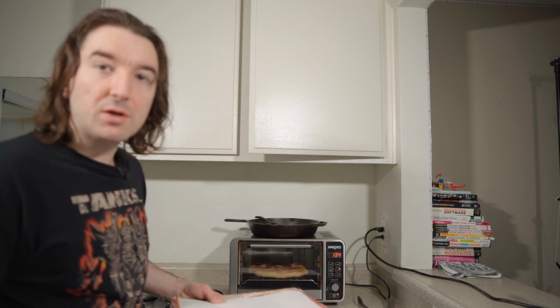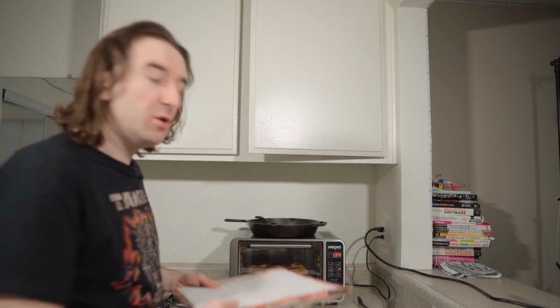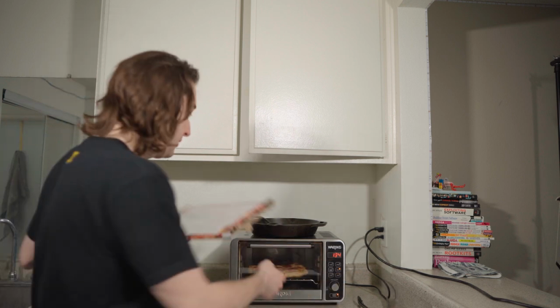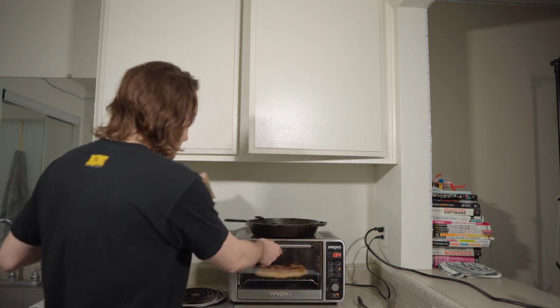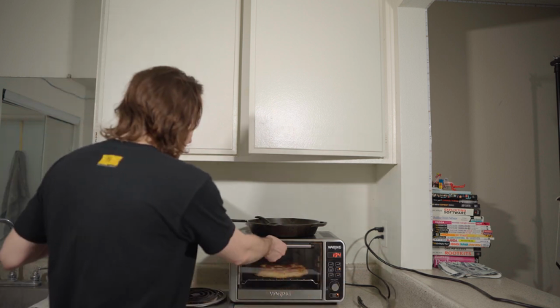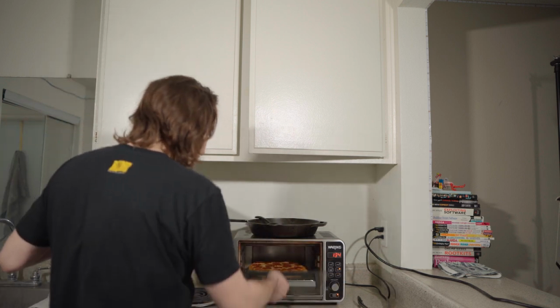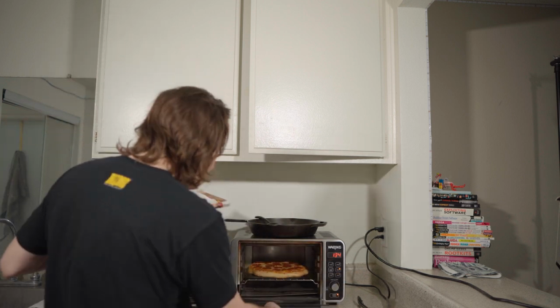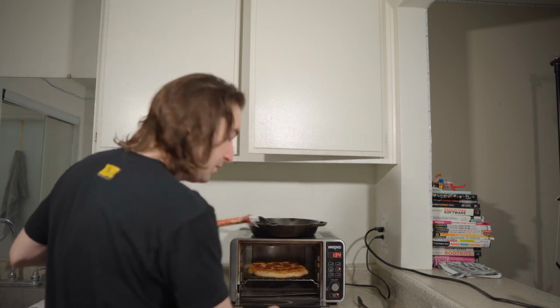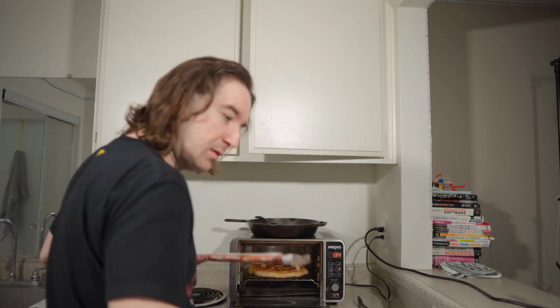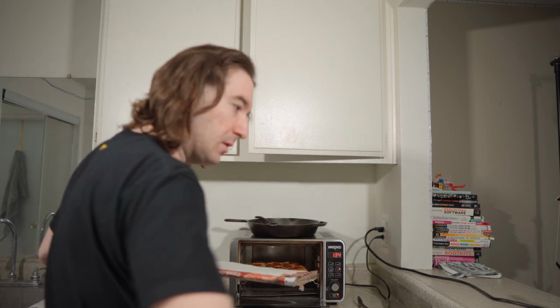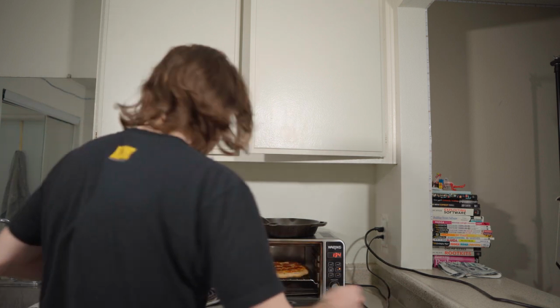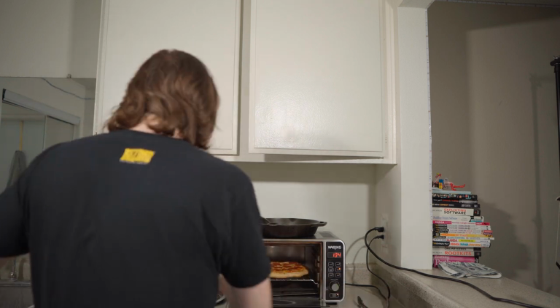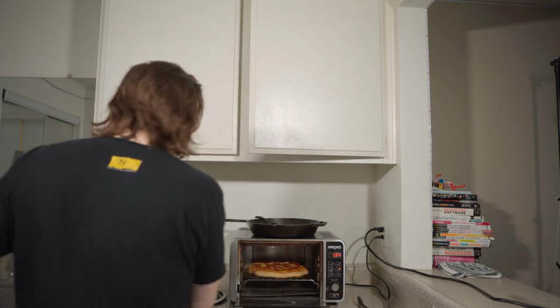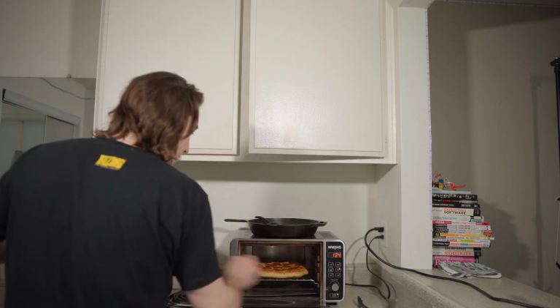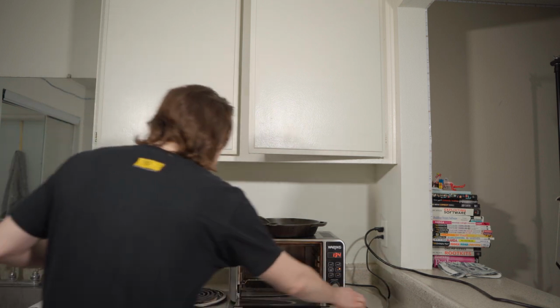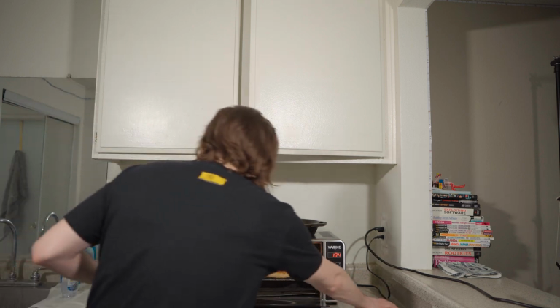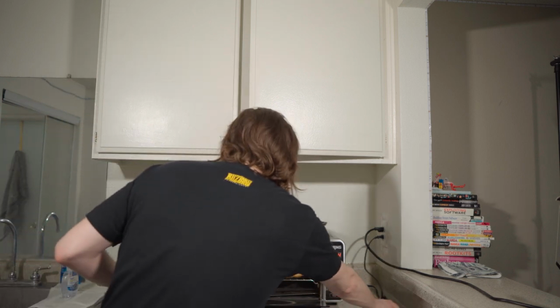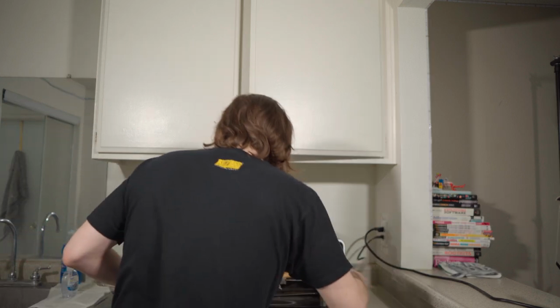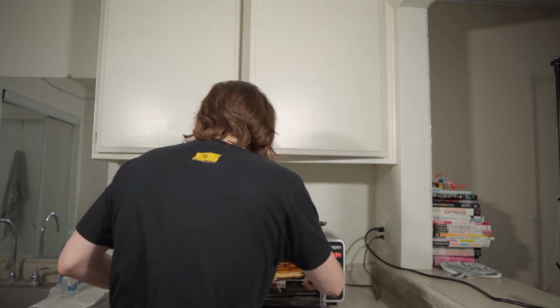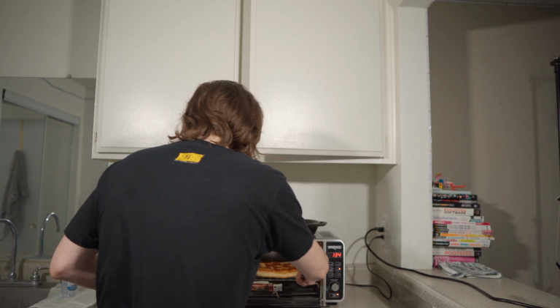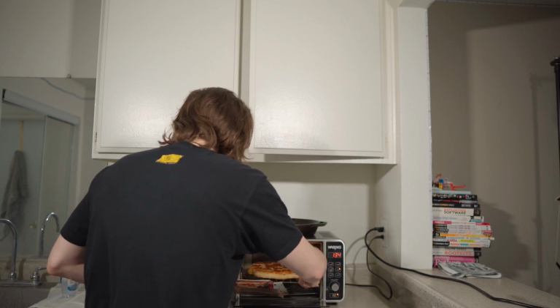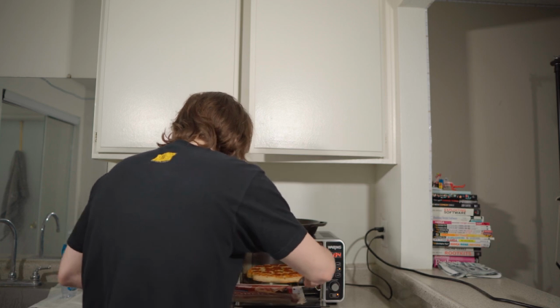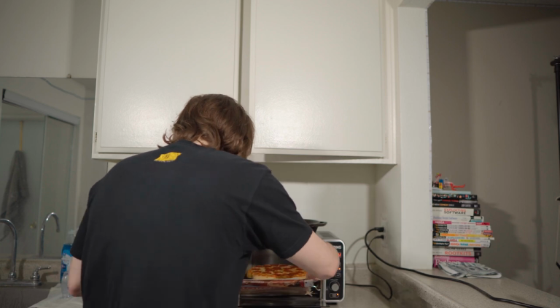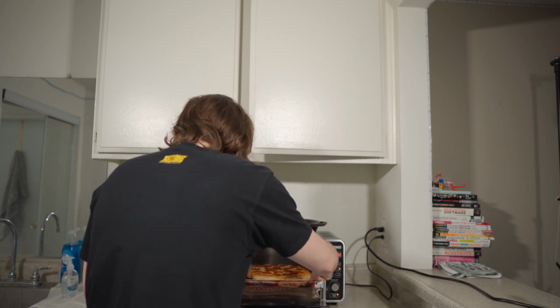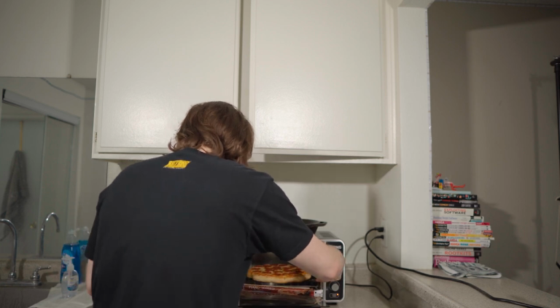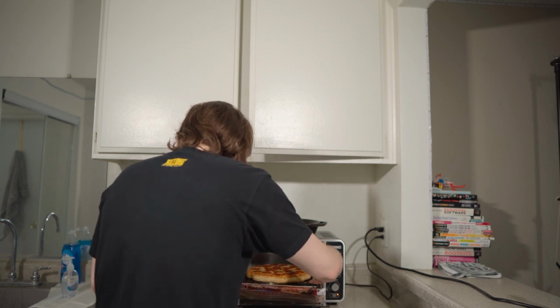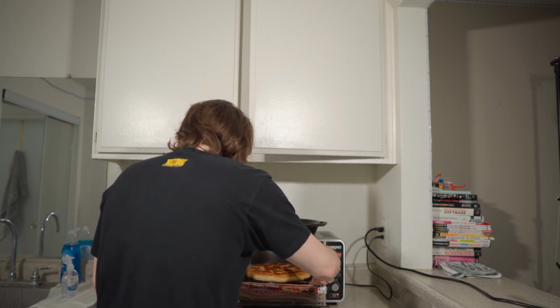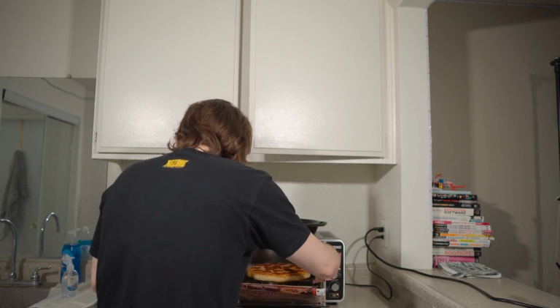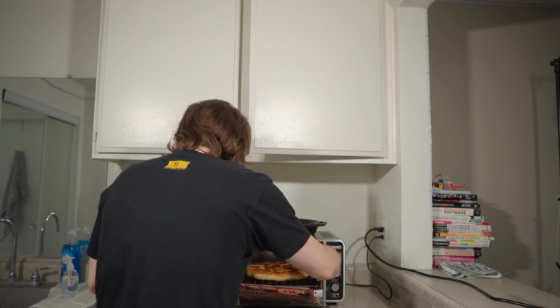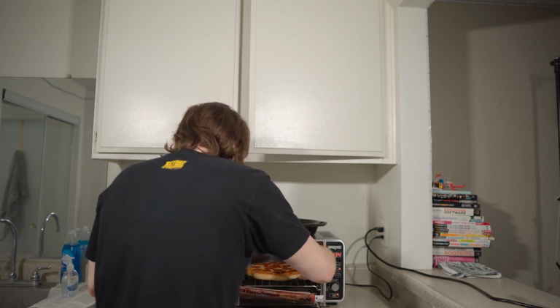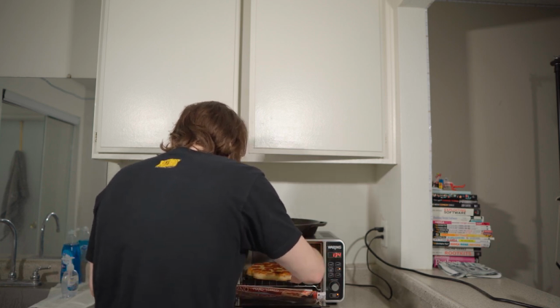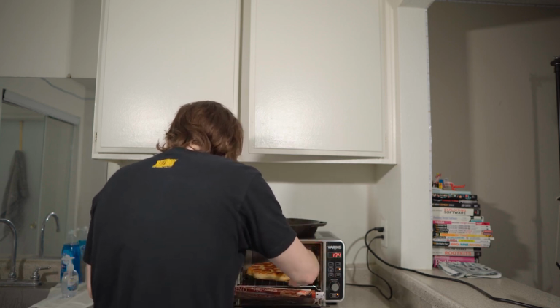This one cooked the entire time. Usually pizzas are done earlier, but this one needed the full 18 minutes.